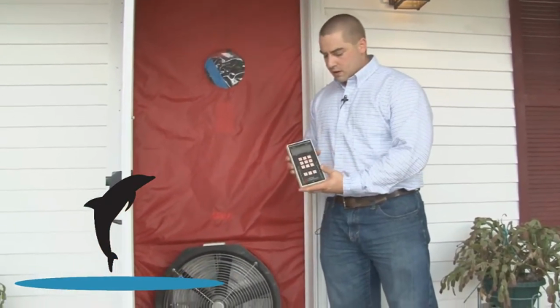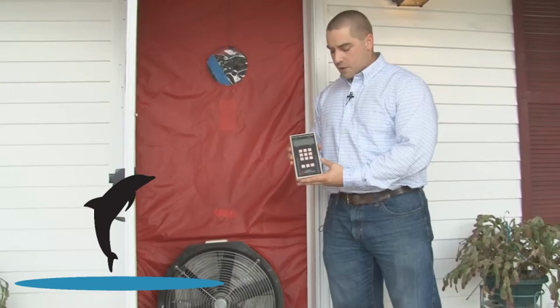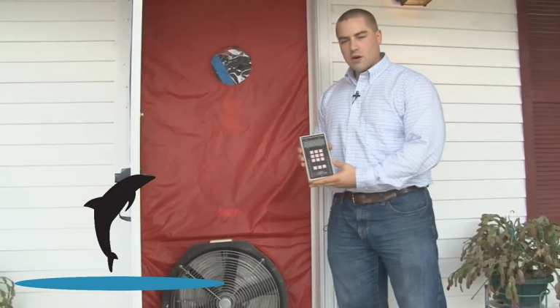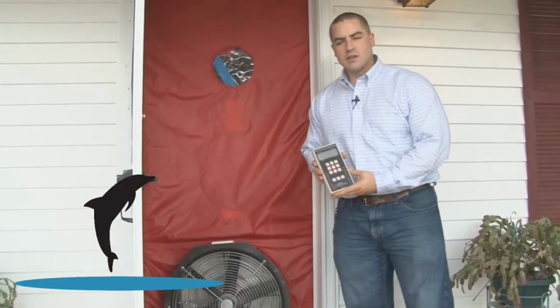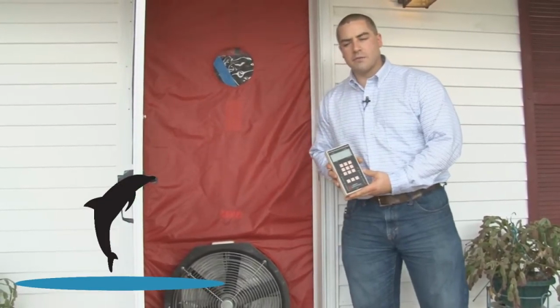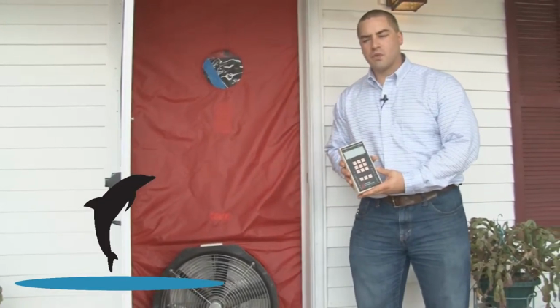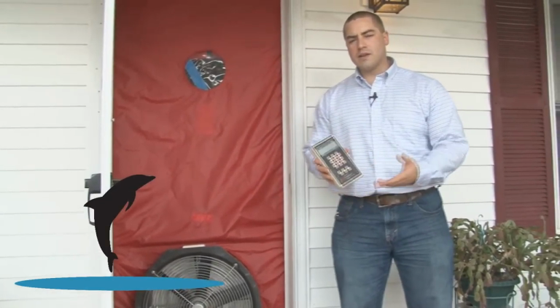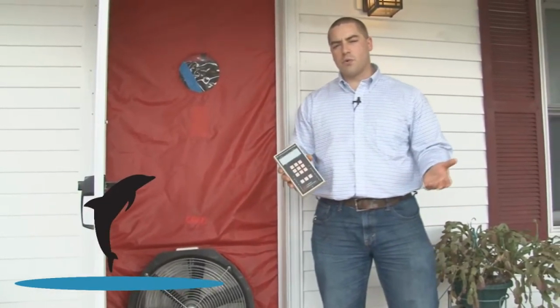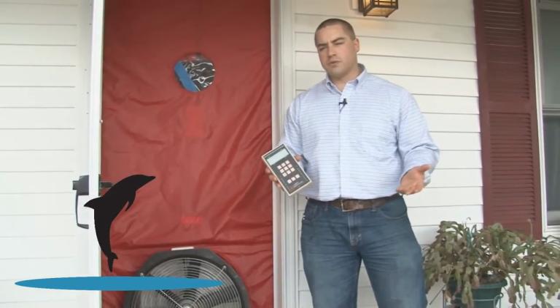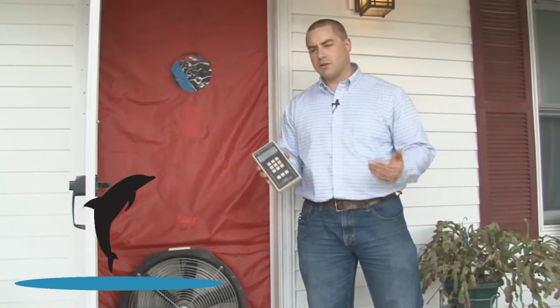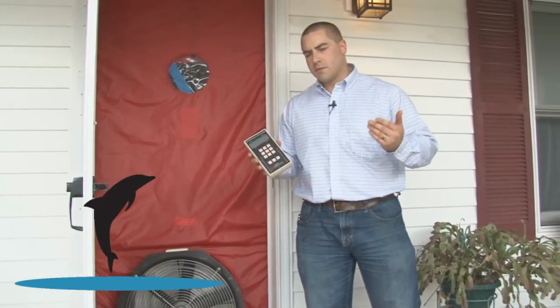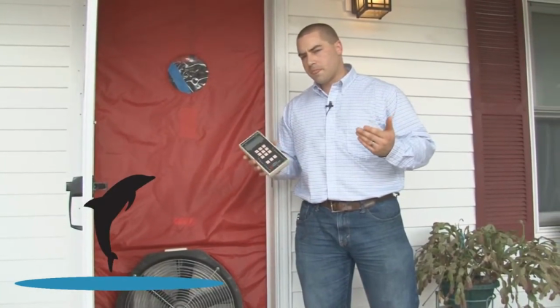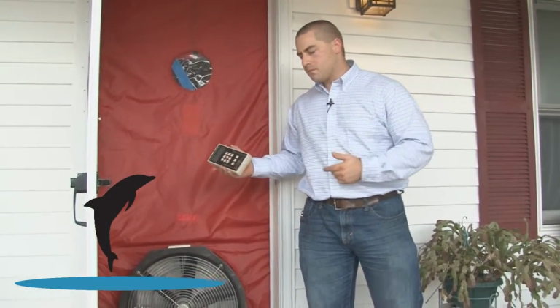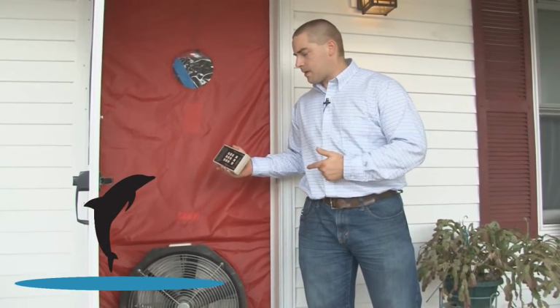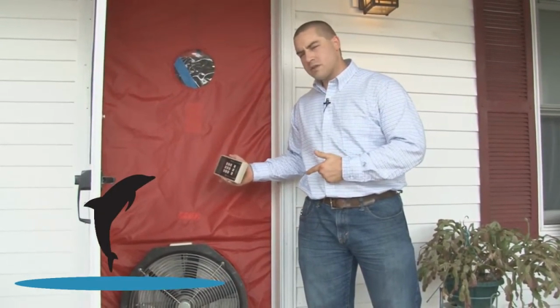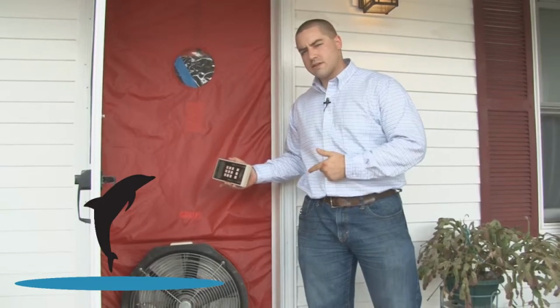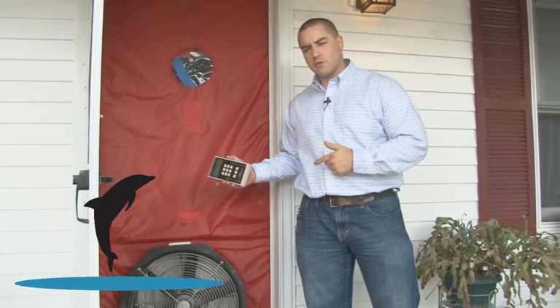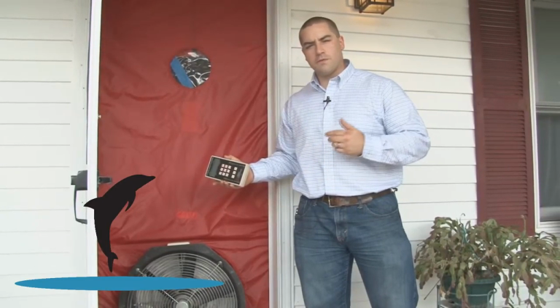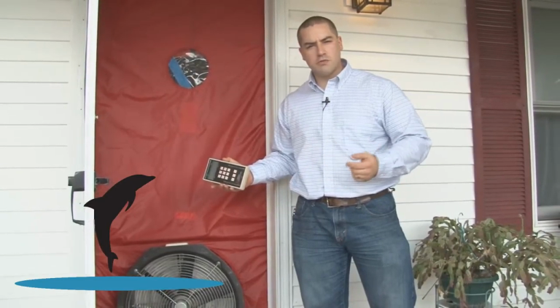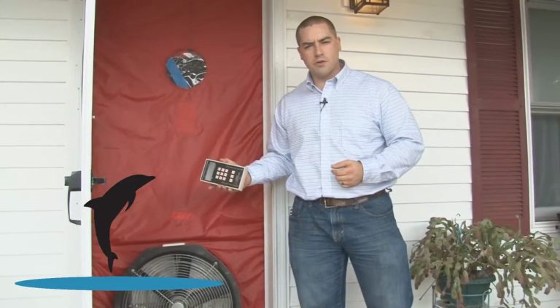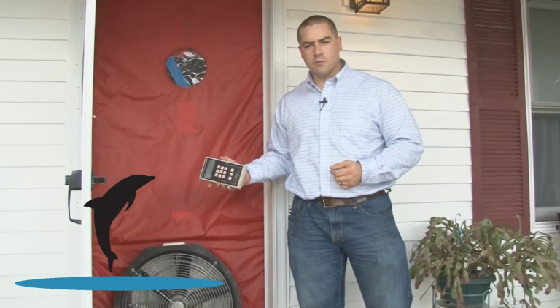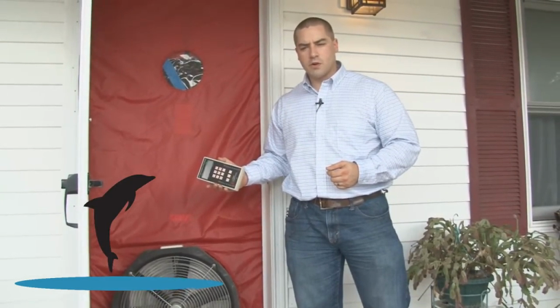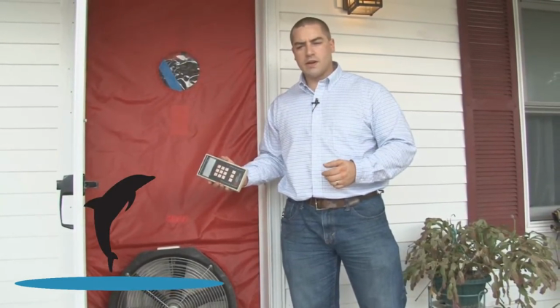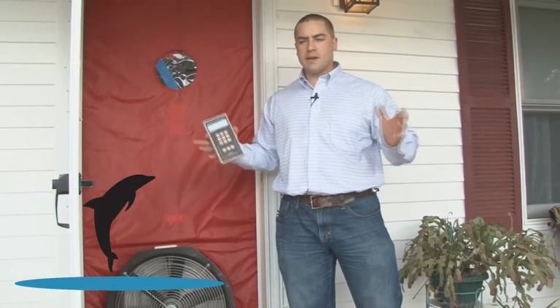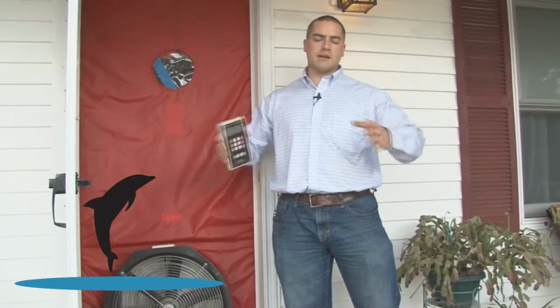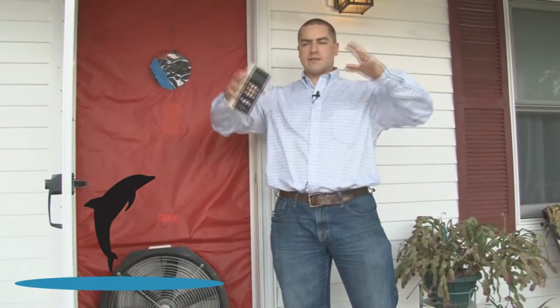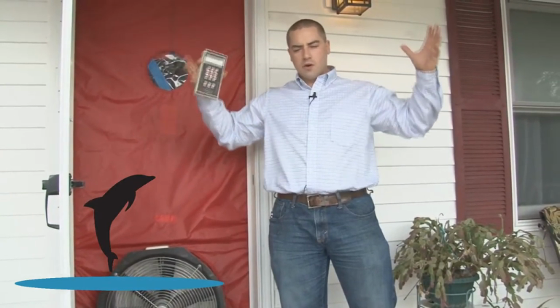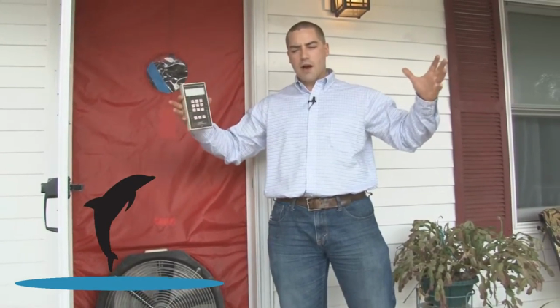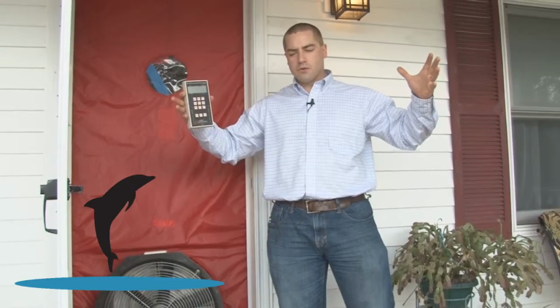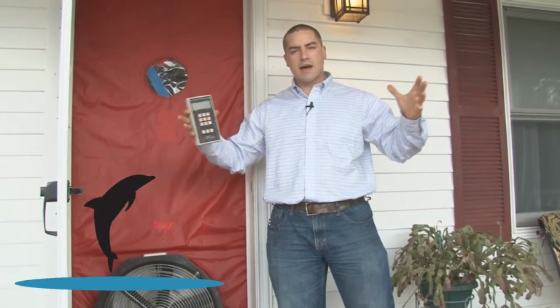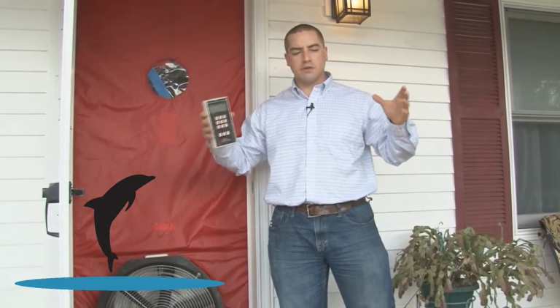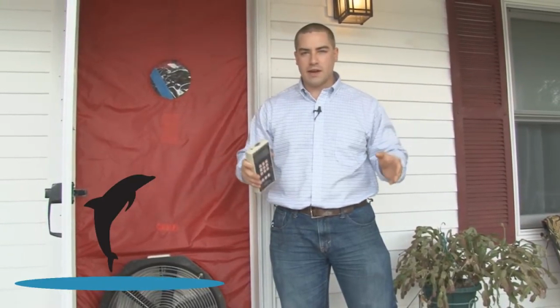Now by putting all this together, why is it important? By doing this test when we first arrive to your home, we can get a baseline — how is the house built today?